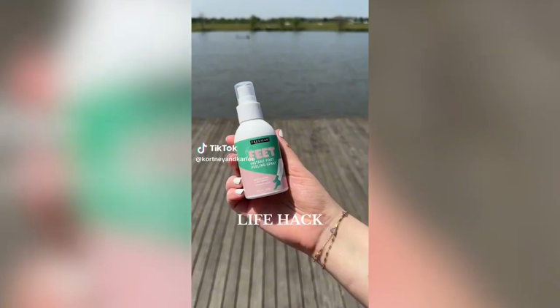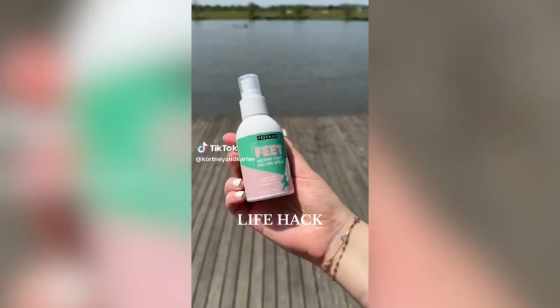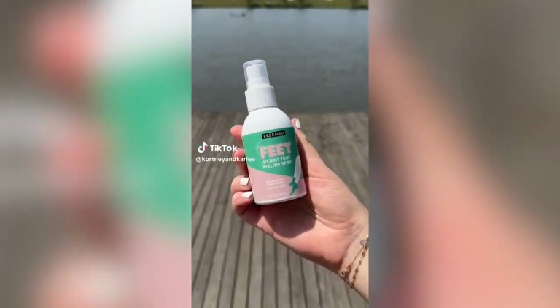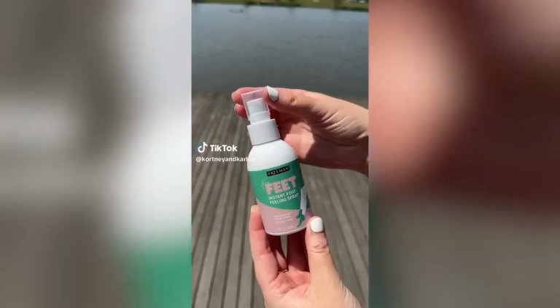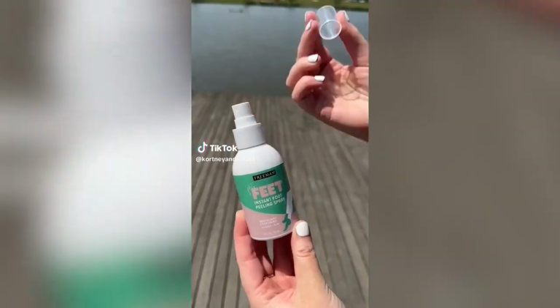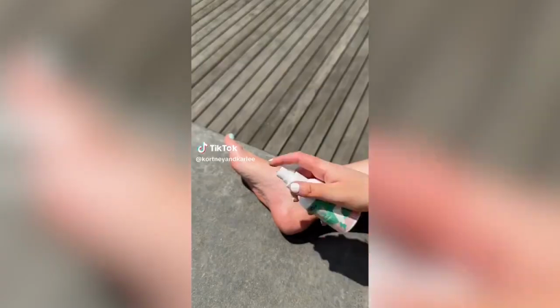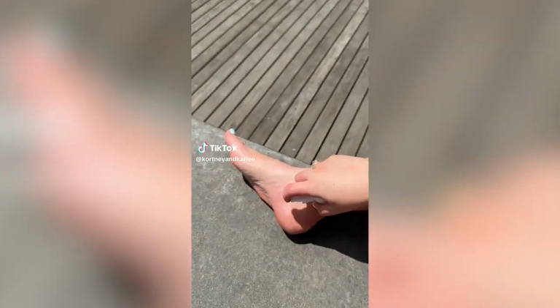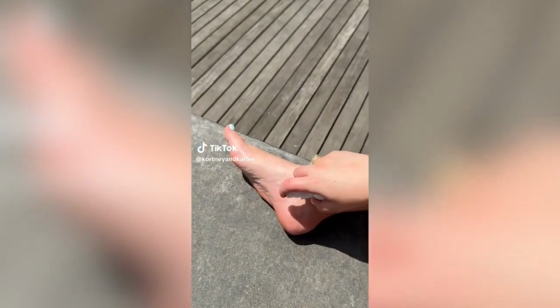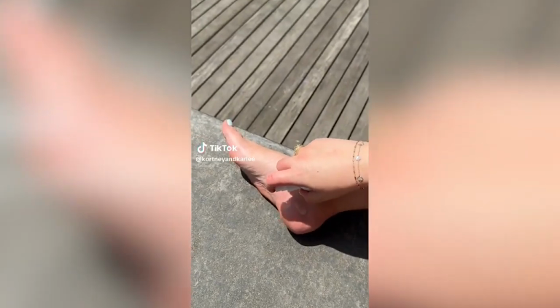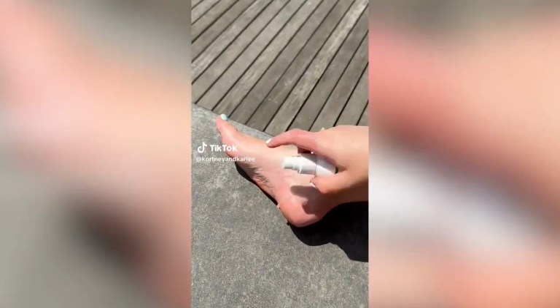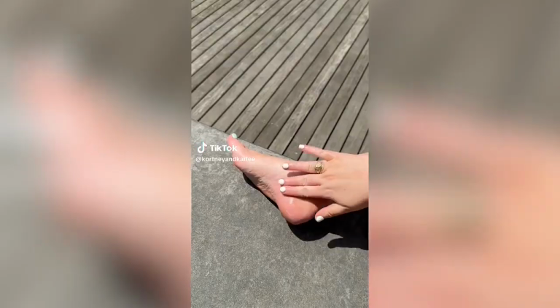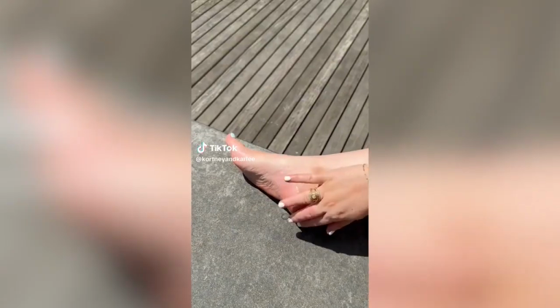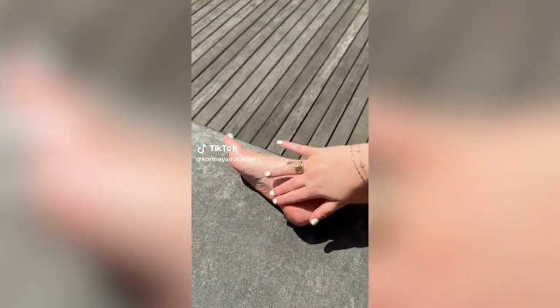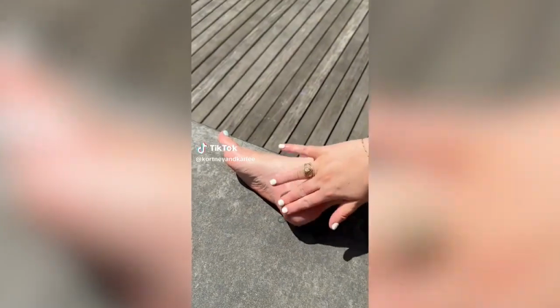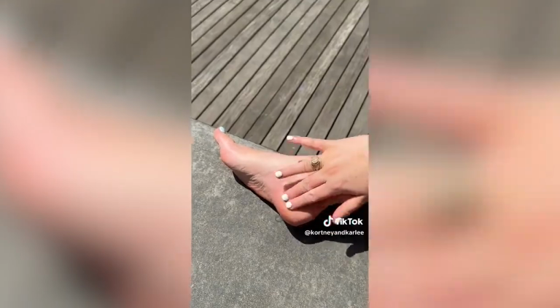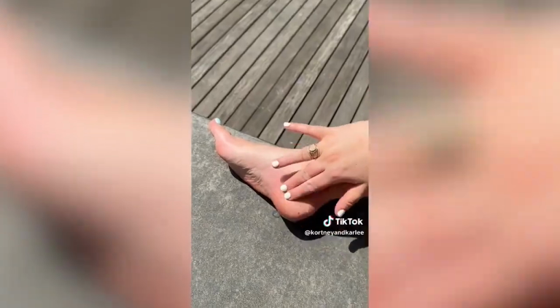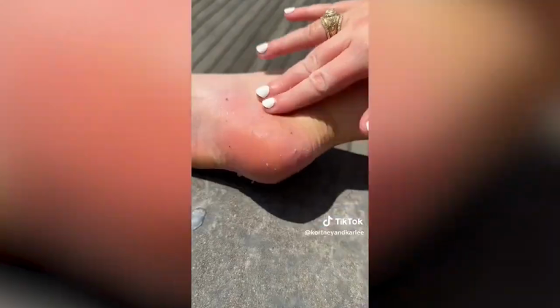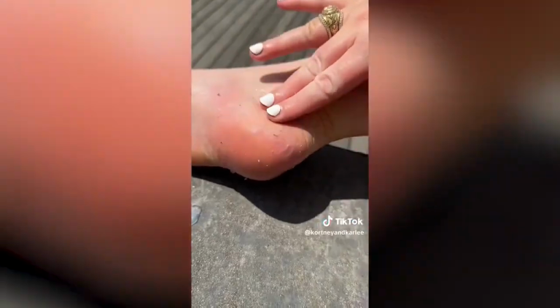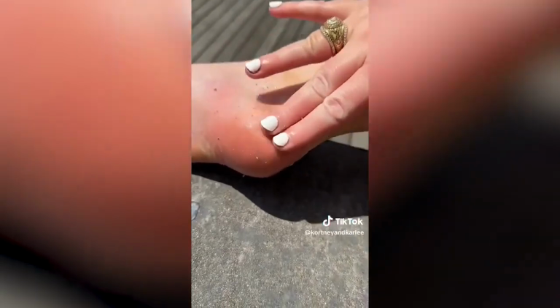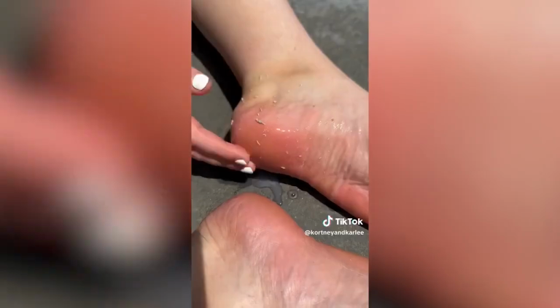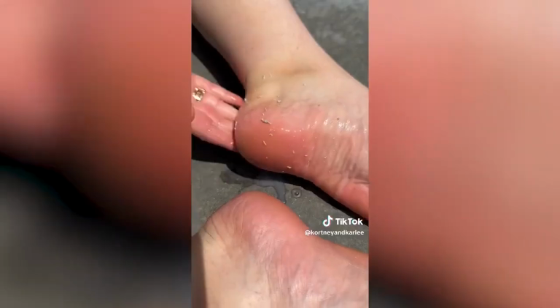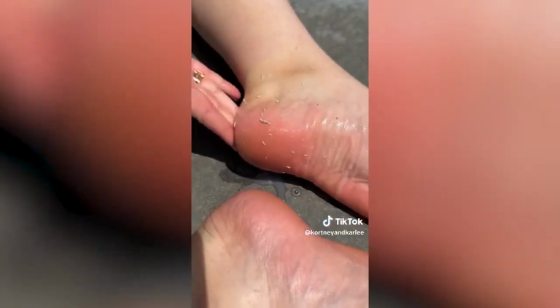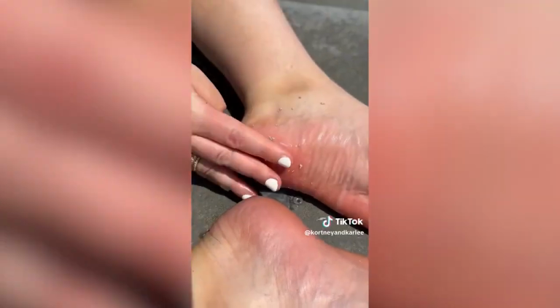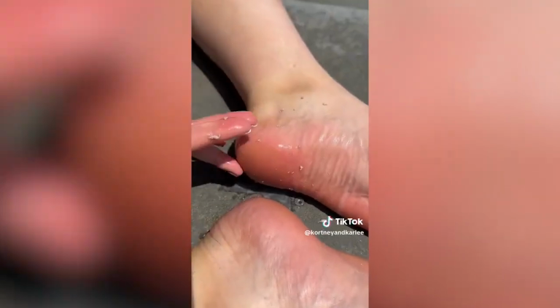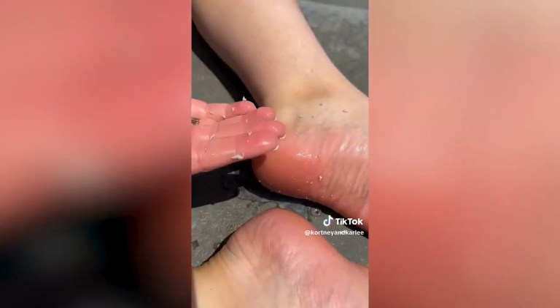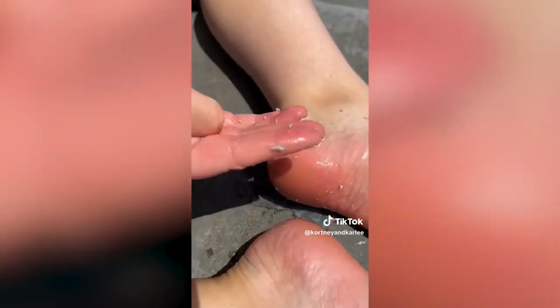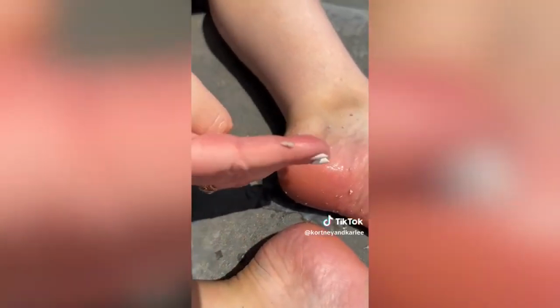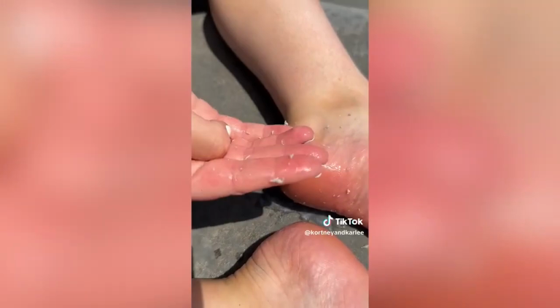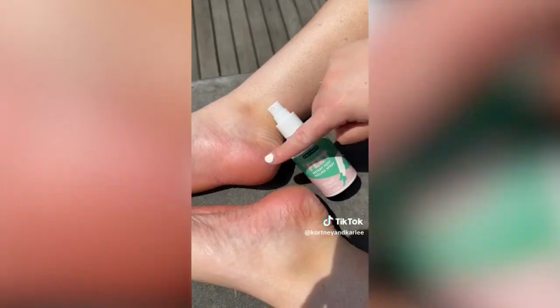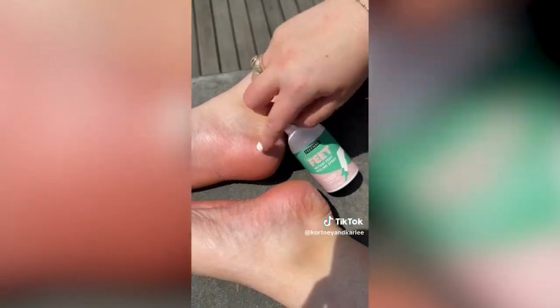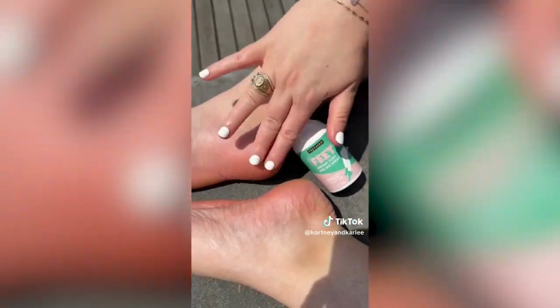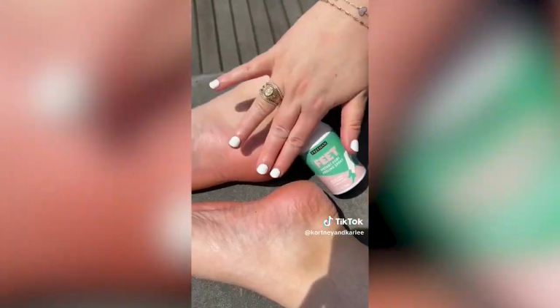Amazon life hack: if you have dry or cracked heels you need Flirty Feet. It's an instant foot peeling spray that works so well to remove dead skin. Just add a few sprays and watch the magic happen — kind of gross but oddly satisfying, and your feet will be smooth as butter.